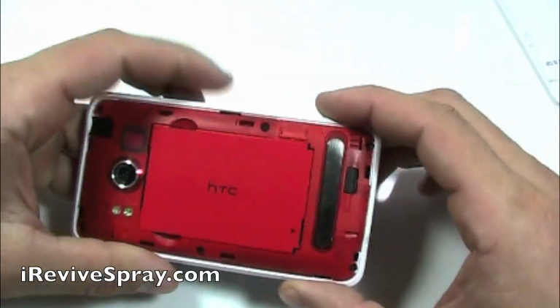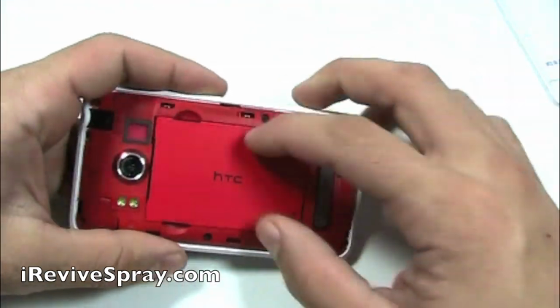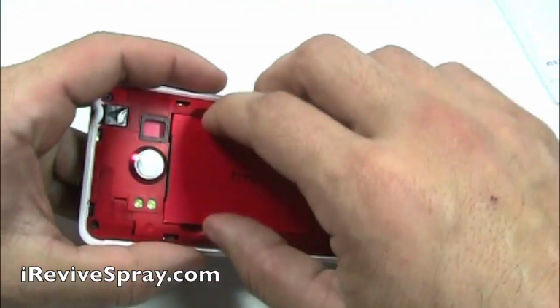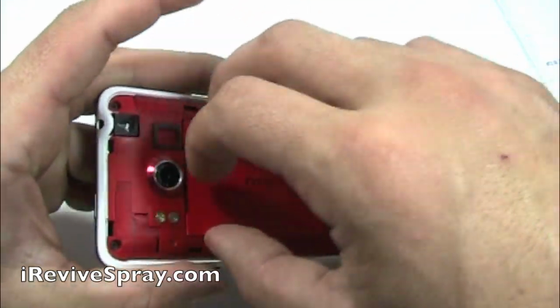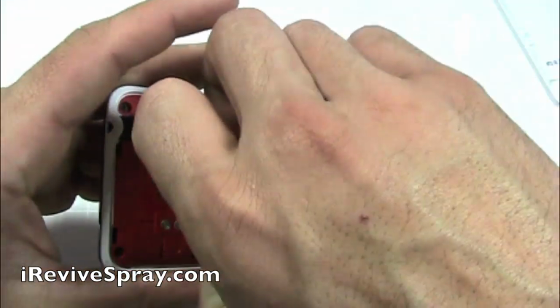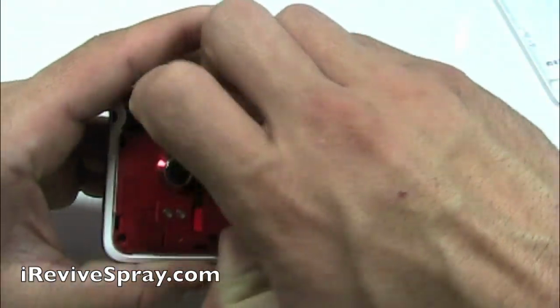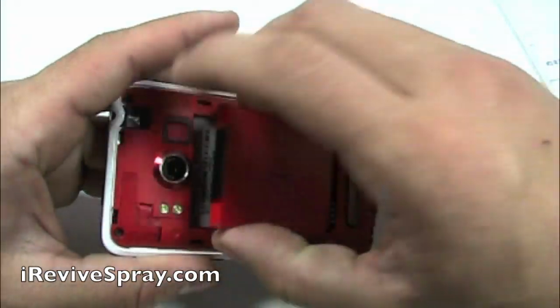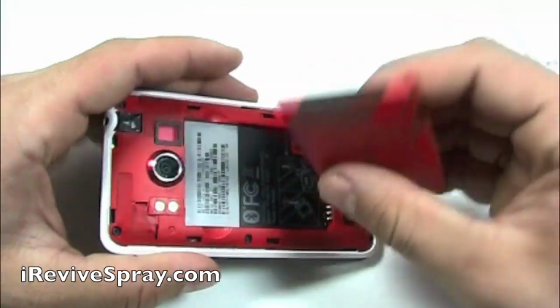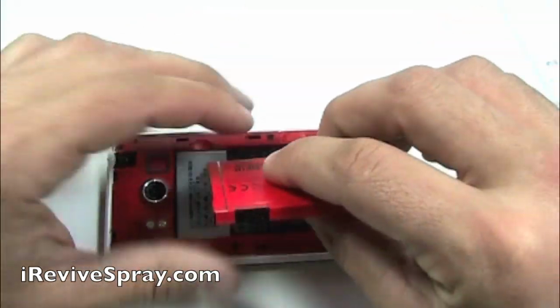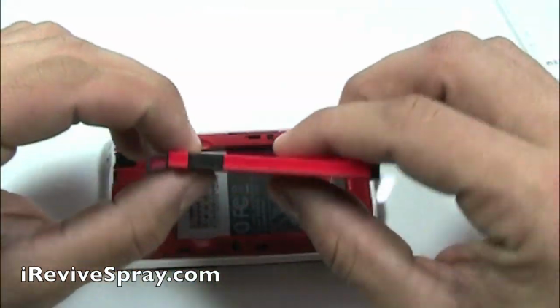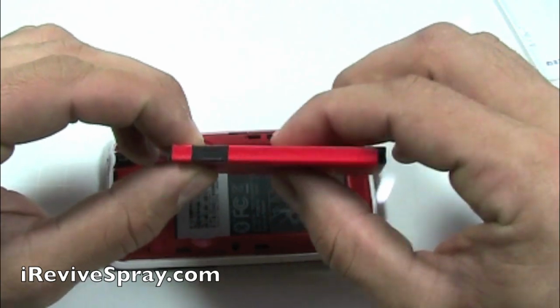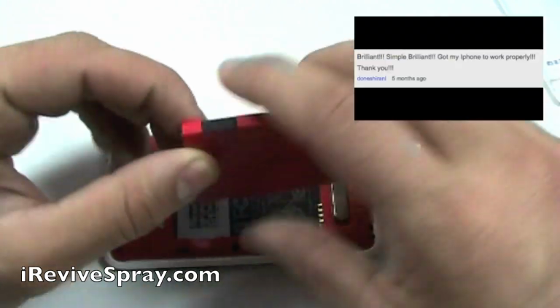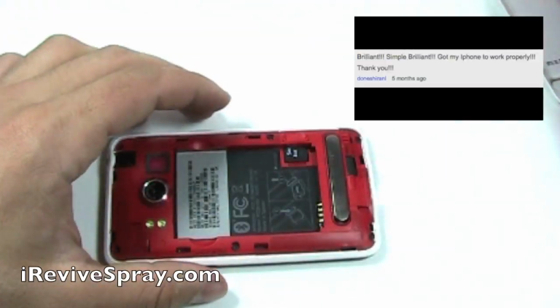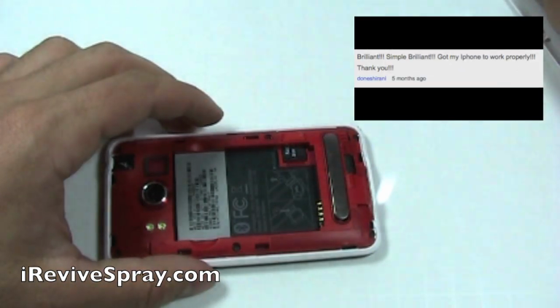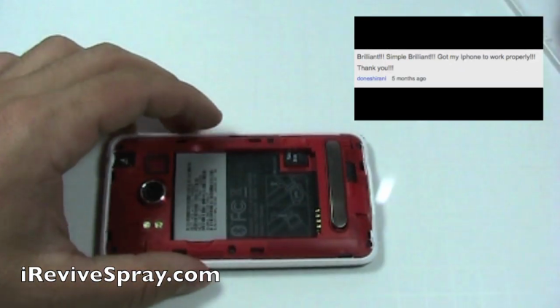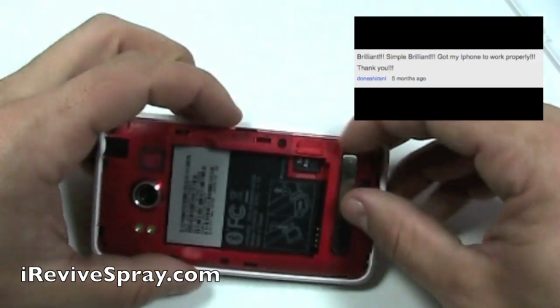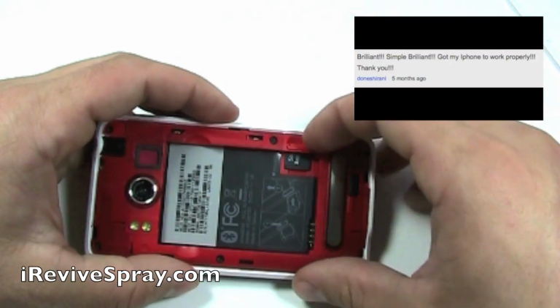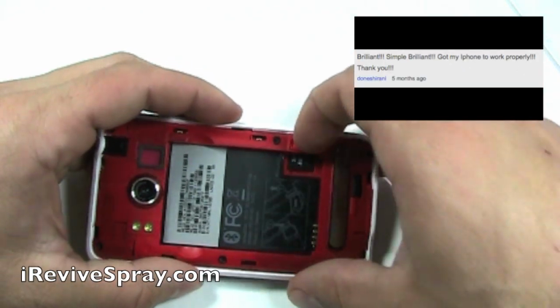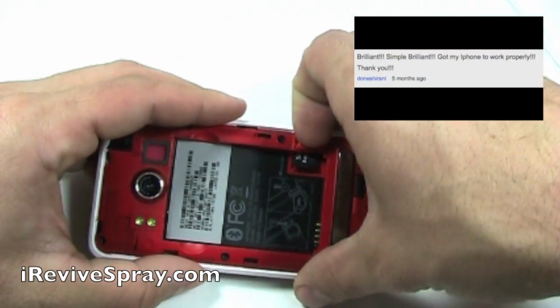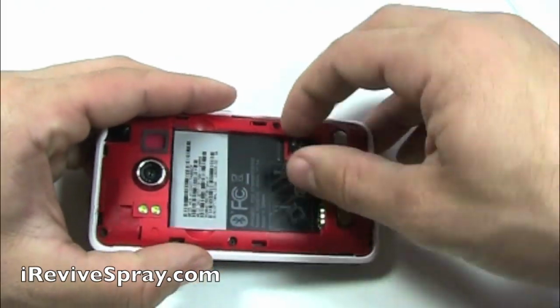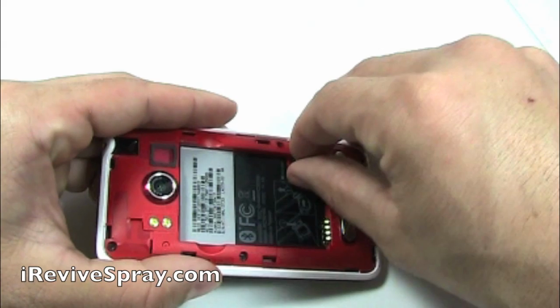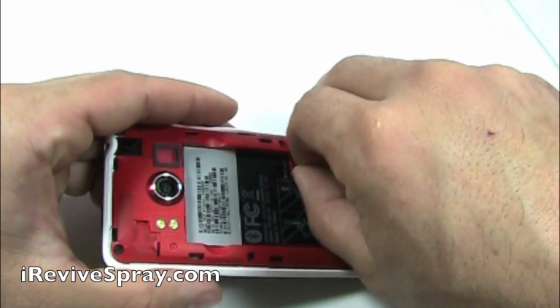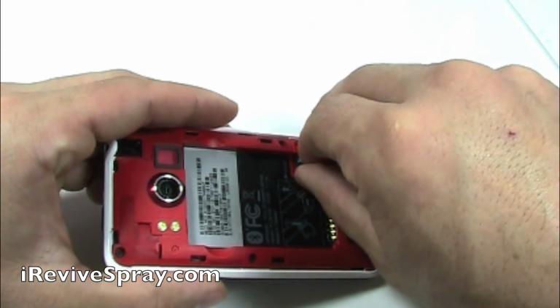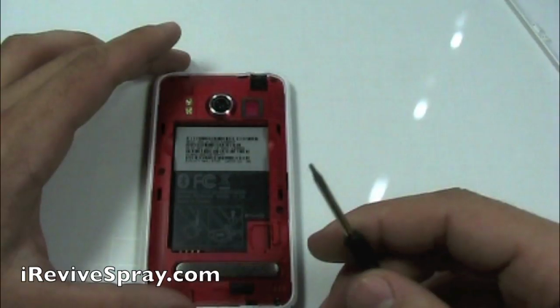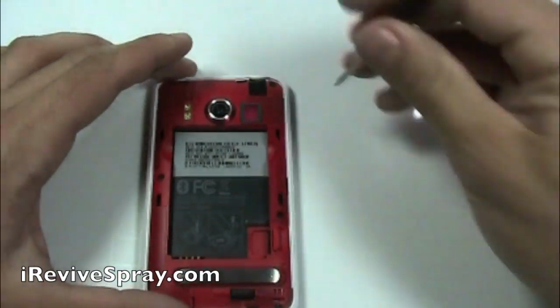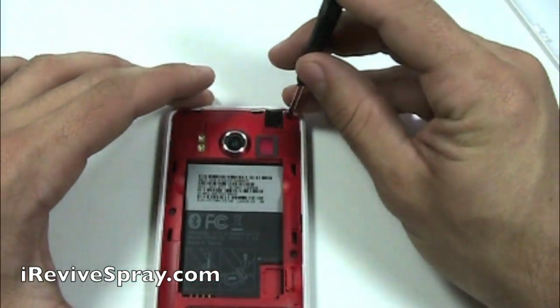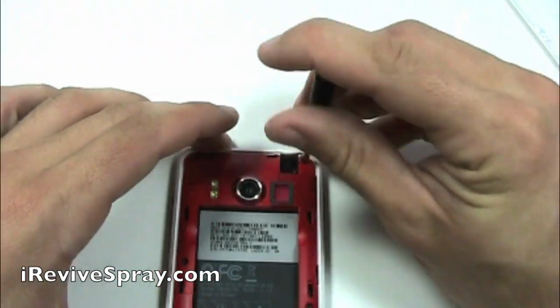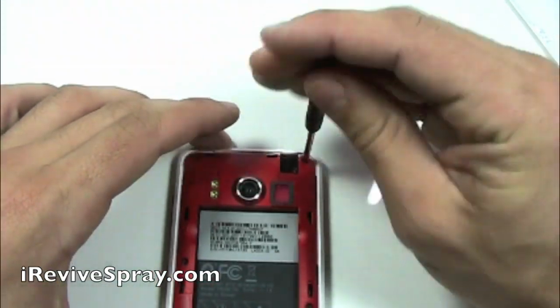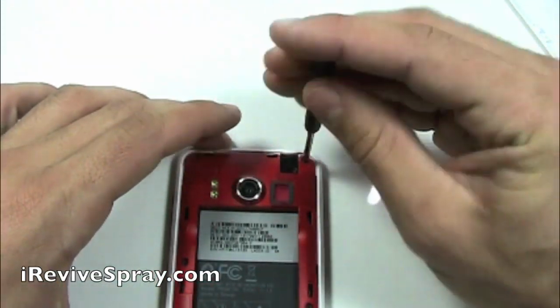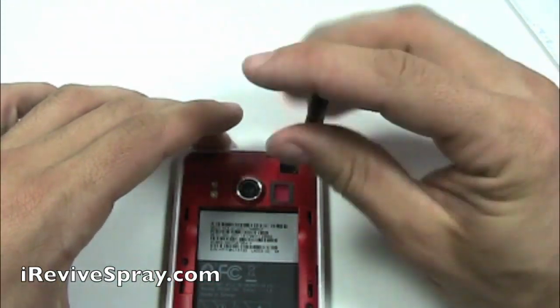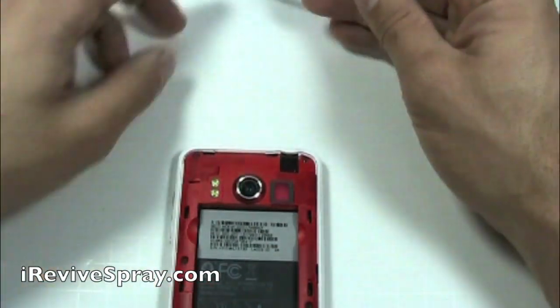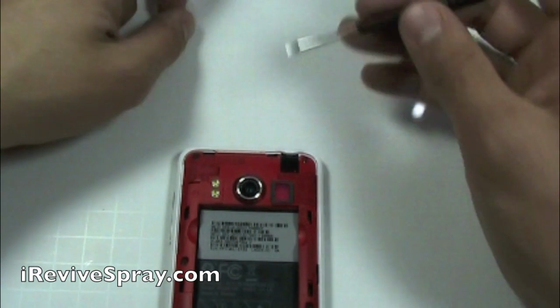First thing is remove the back cover and then take out the battery. Press on the battery and it should be hard. If you can feel a bubble in it or if it's soft and kind of squishy, you're going to need to replace your battery. They commonly go out whenever they get water damaged.